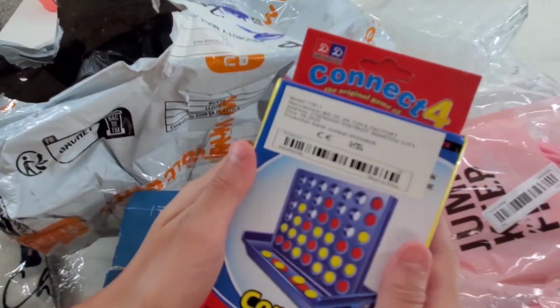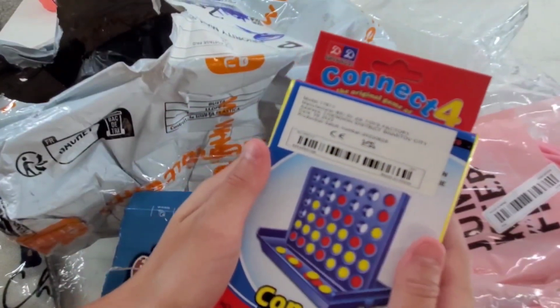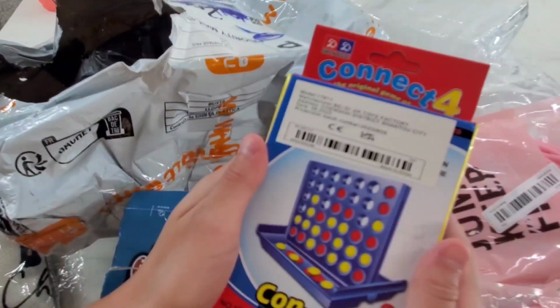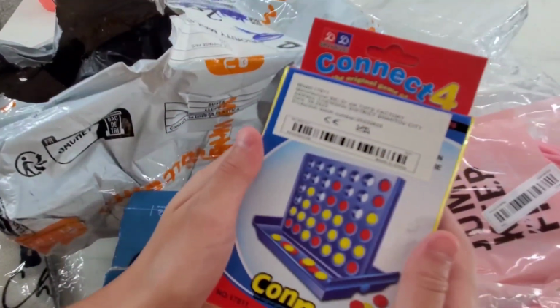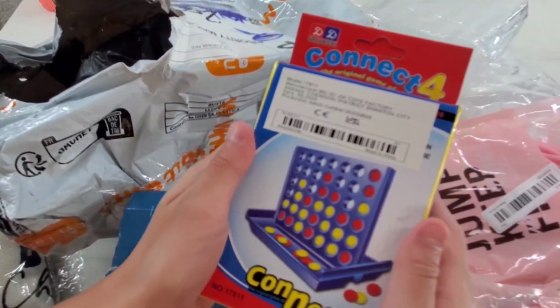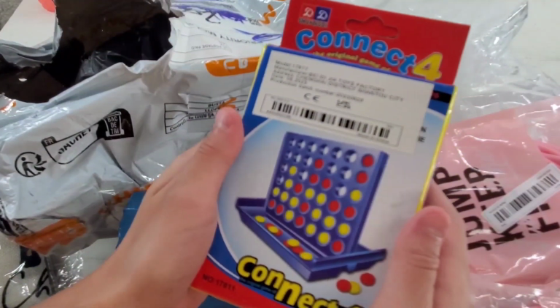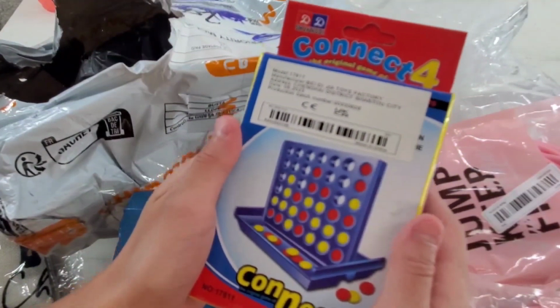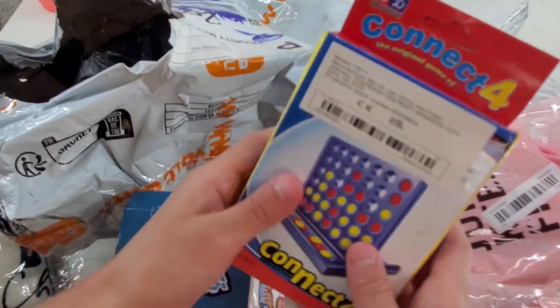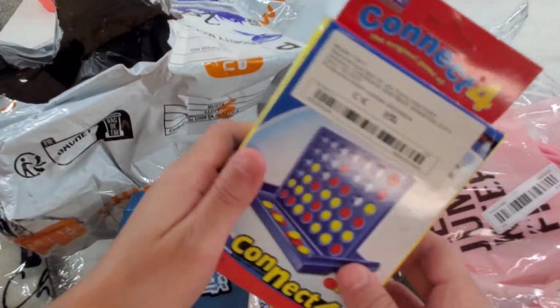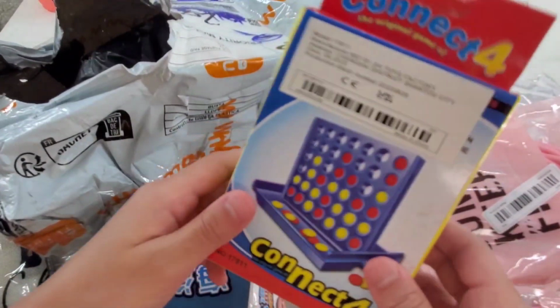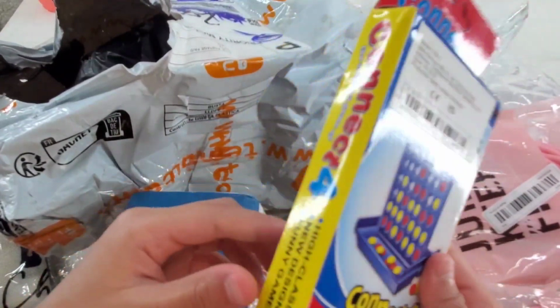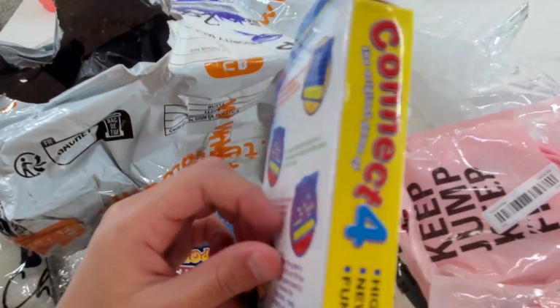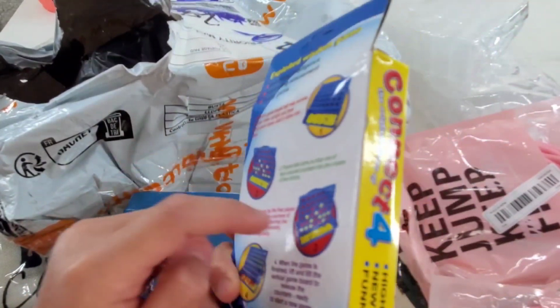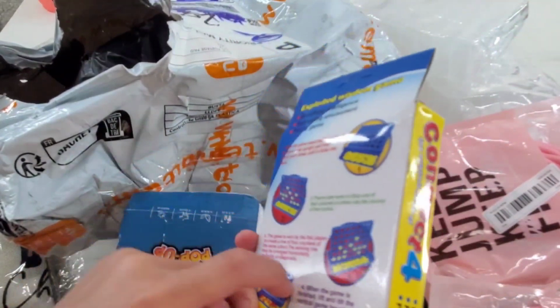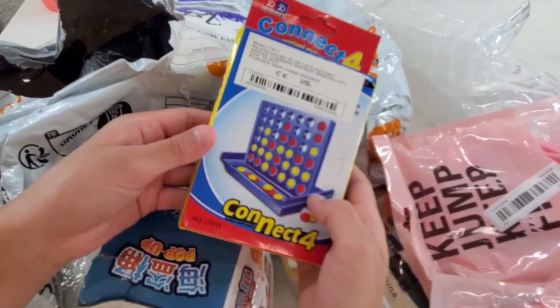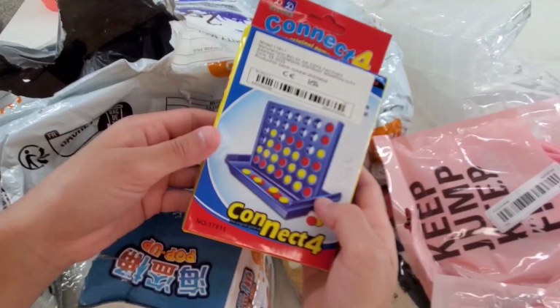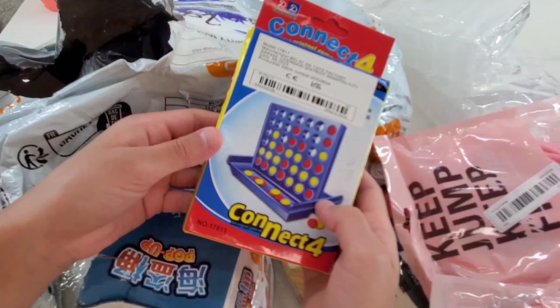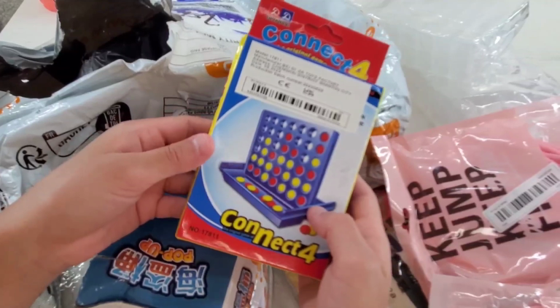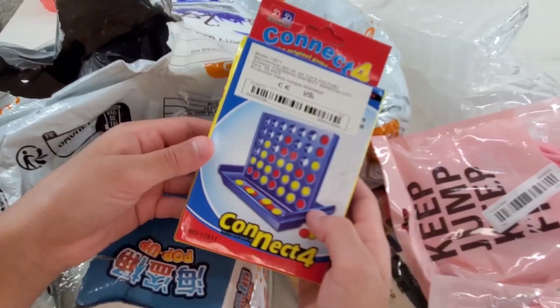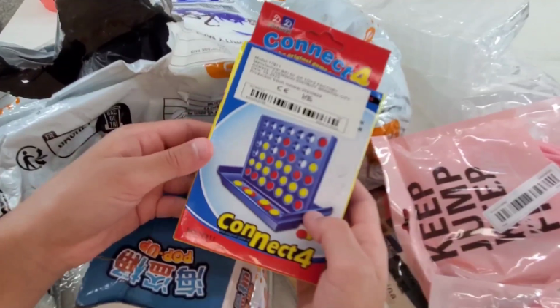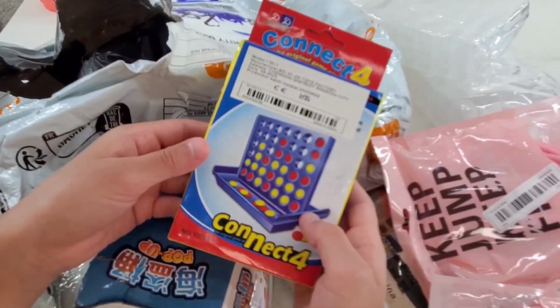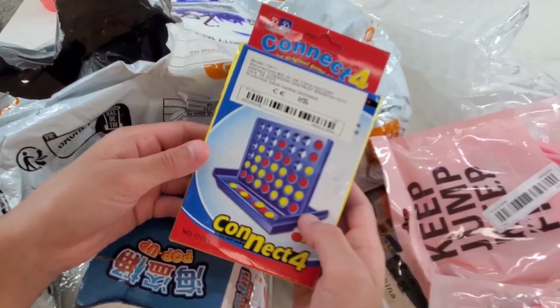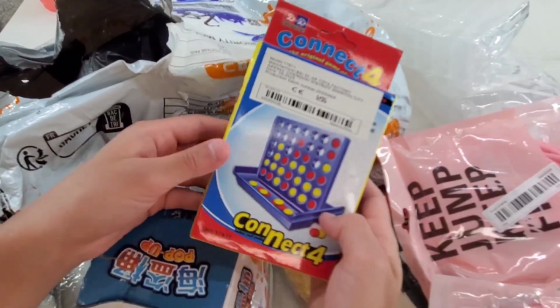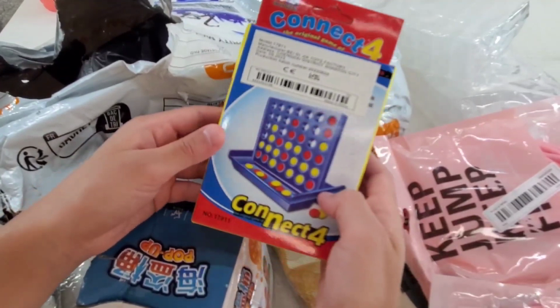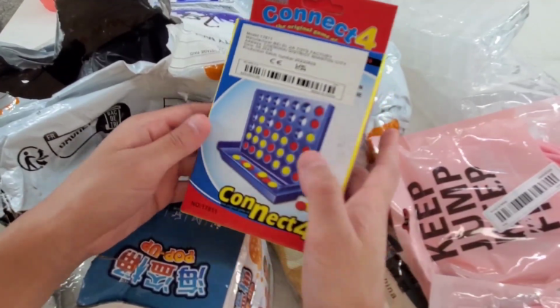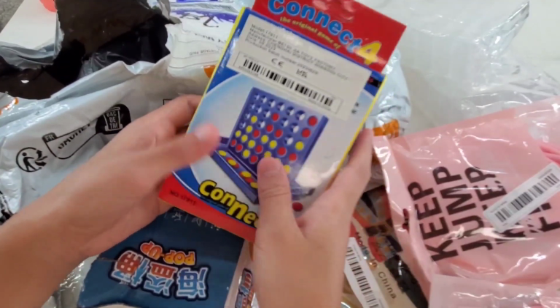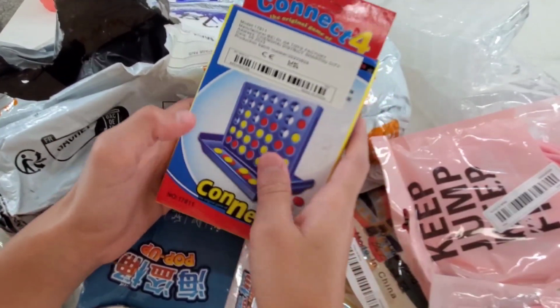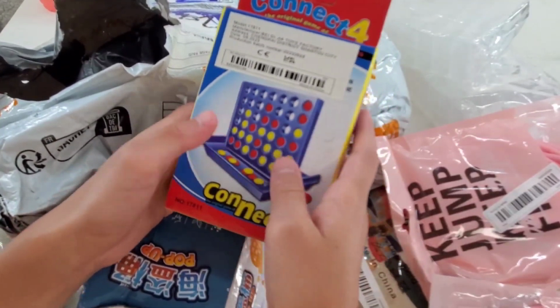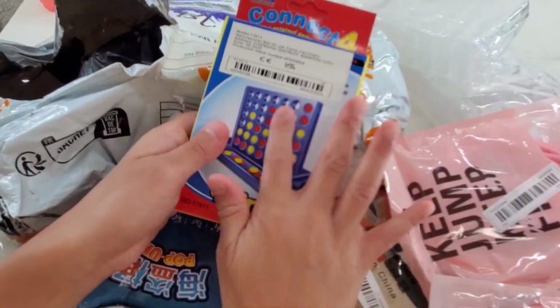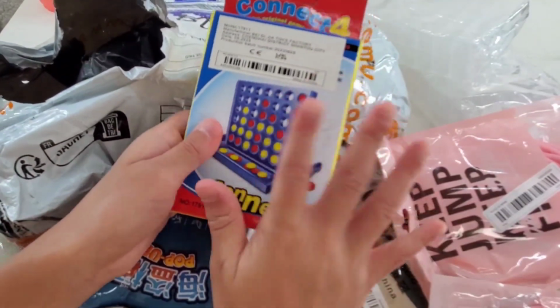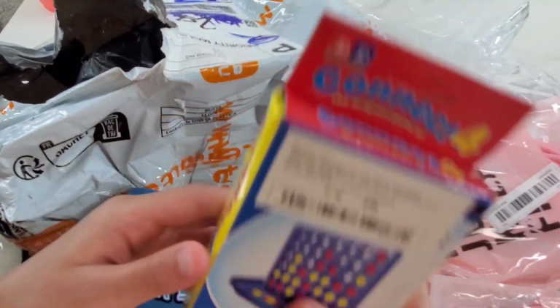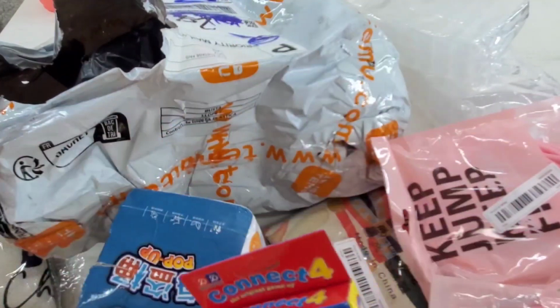We have Connect Four — a nice game to play. It's a very nice game. I know how to play this game.